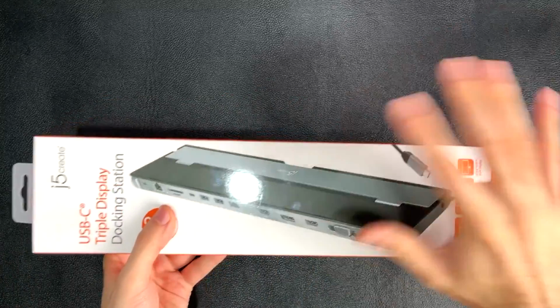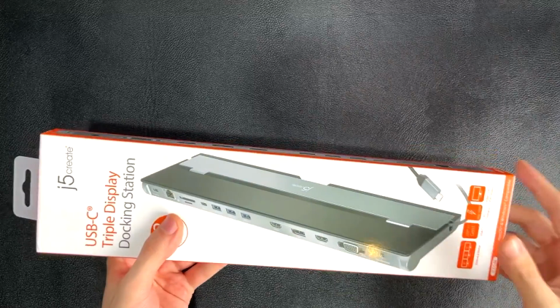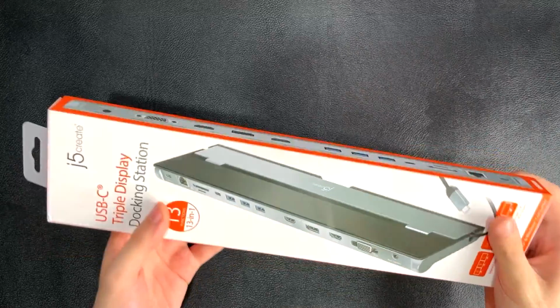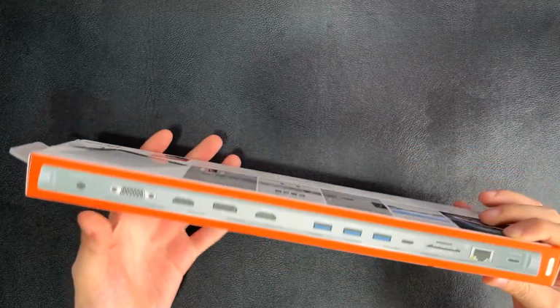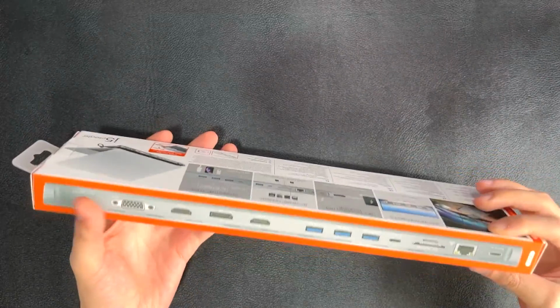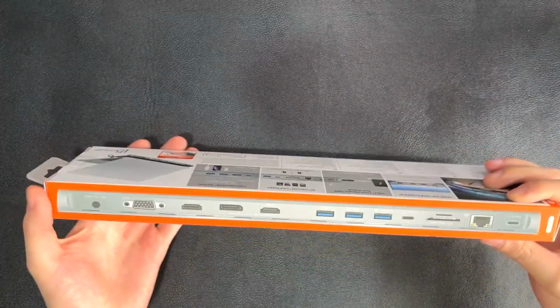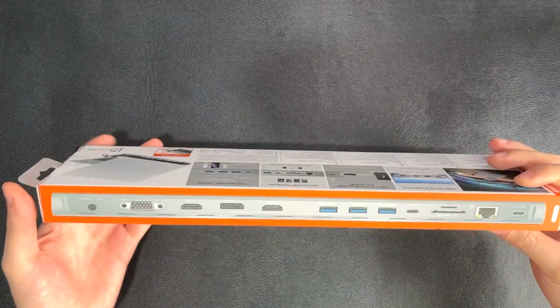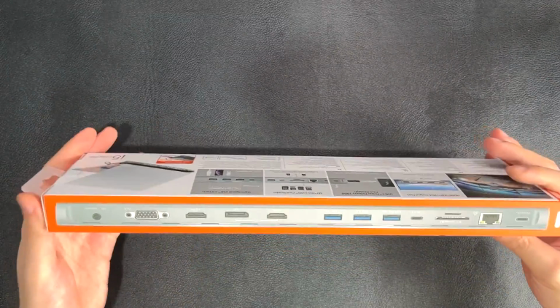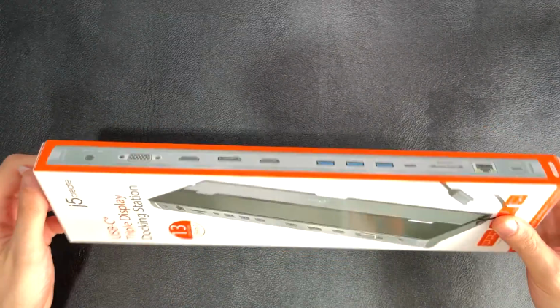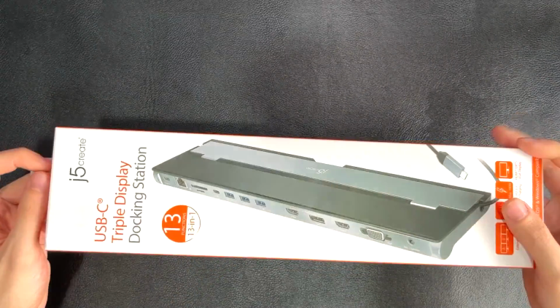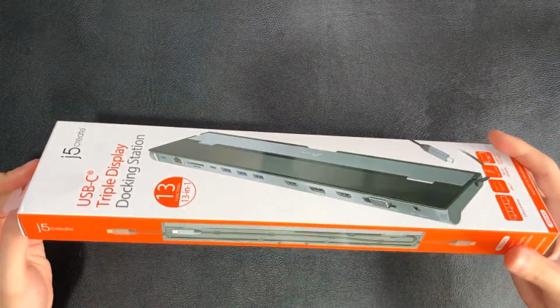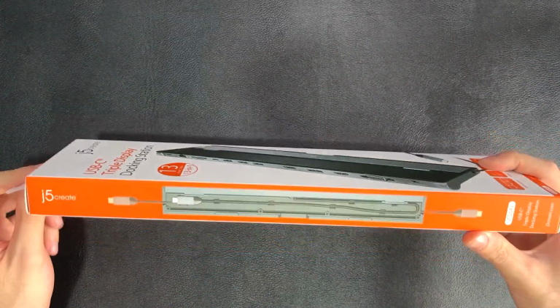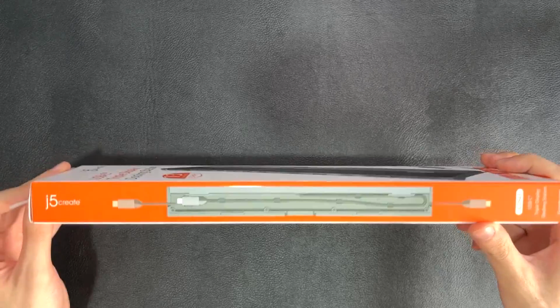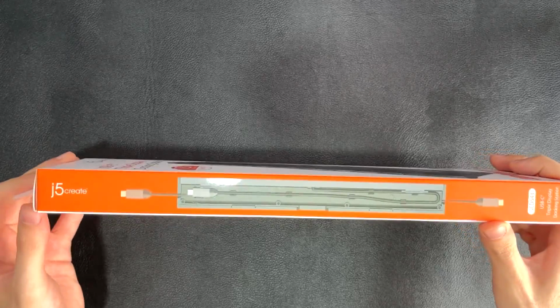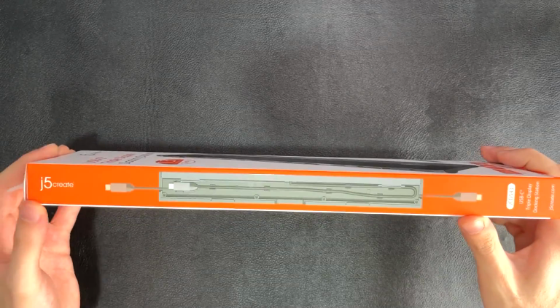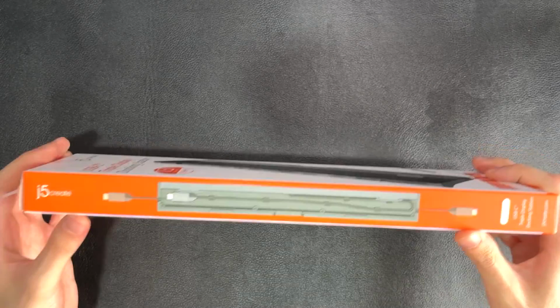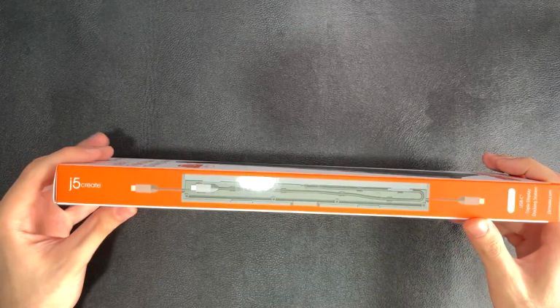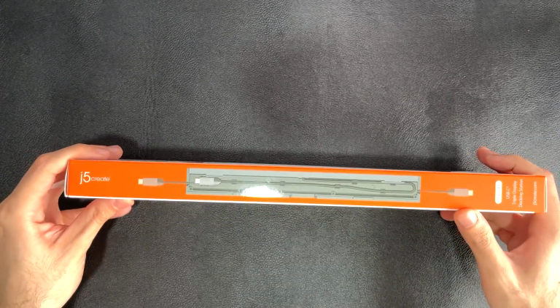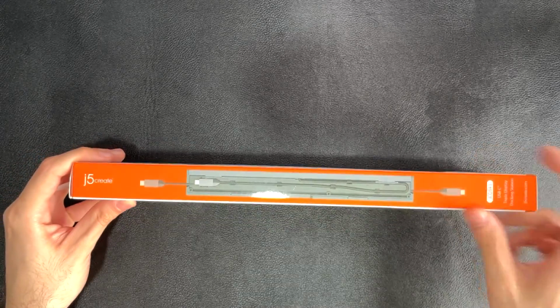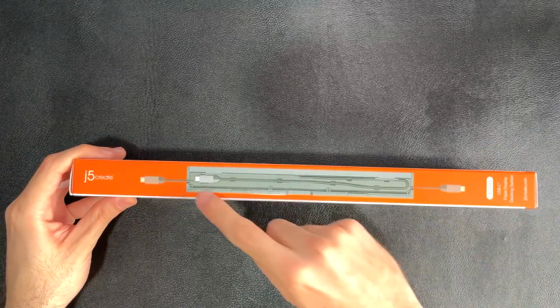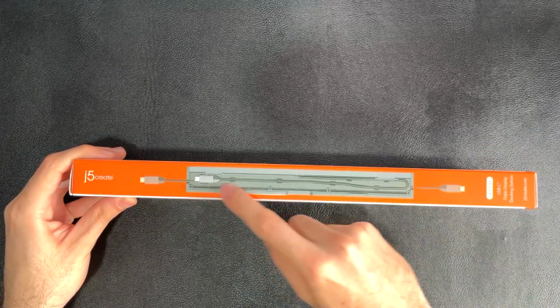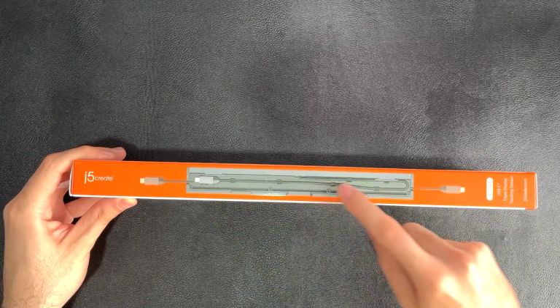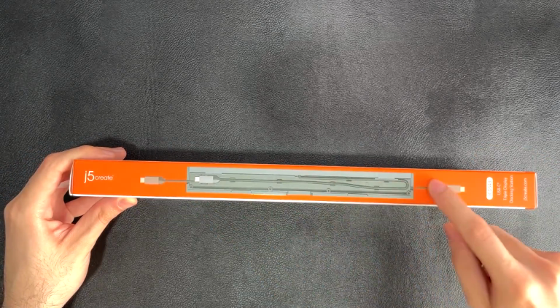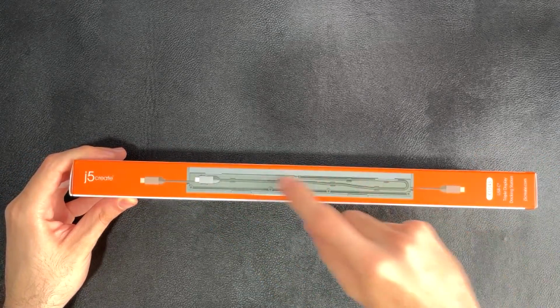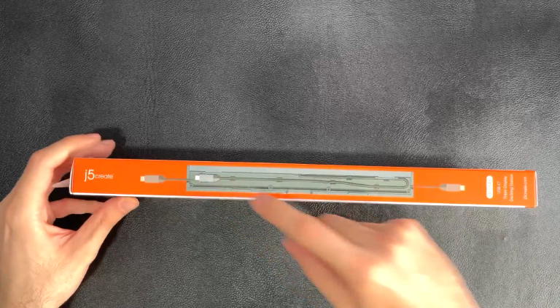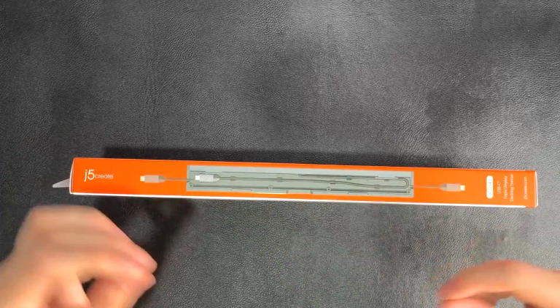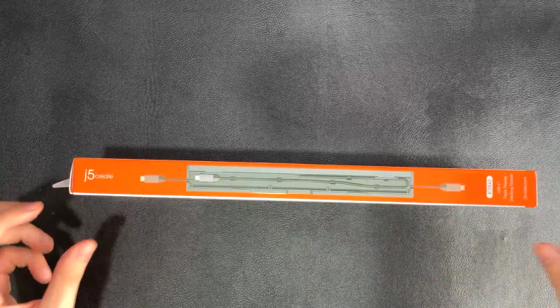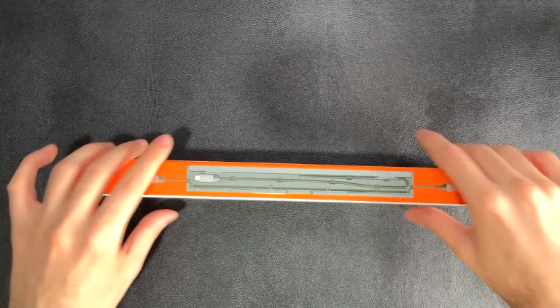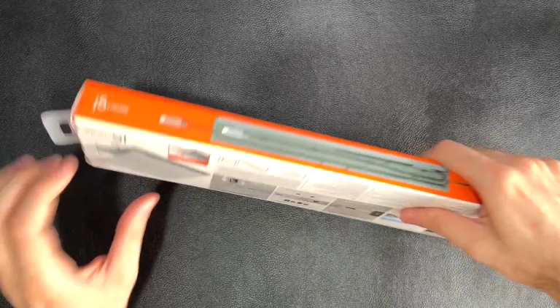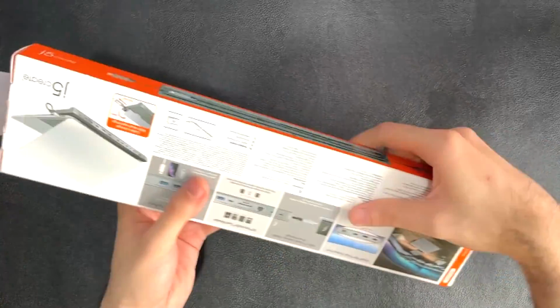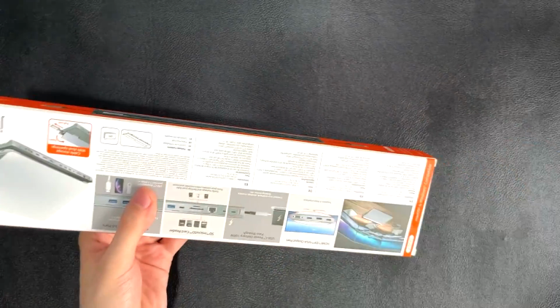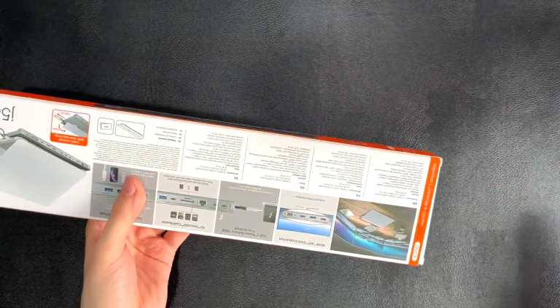Let's open up the box and see what we're dealing with, because we've got a lot to cover. You can already see here that we've got a really smart cable management mechanism, so let's get into the box.